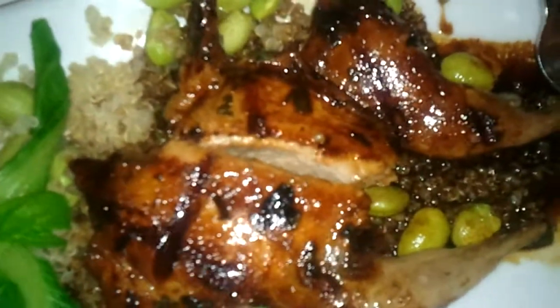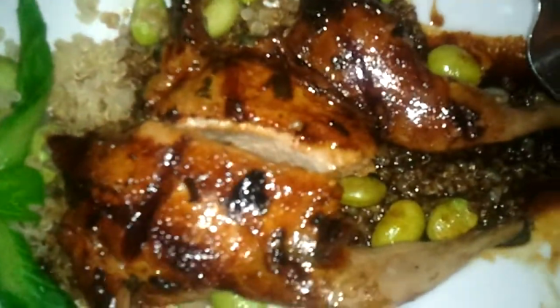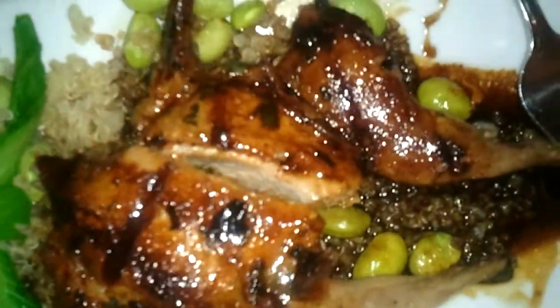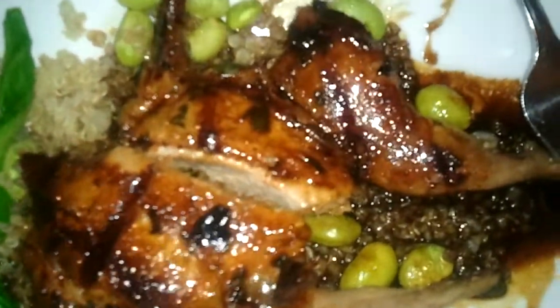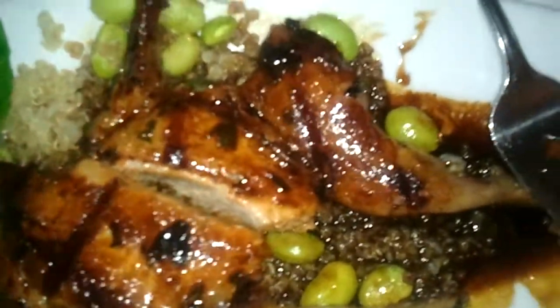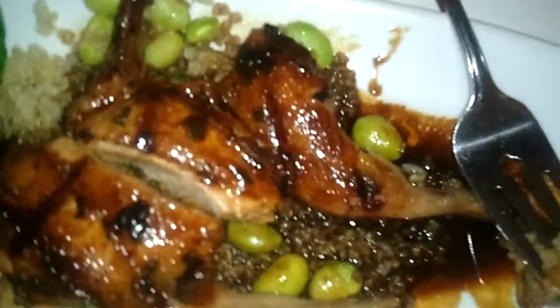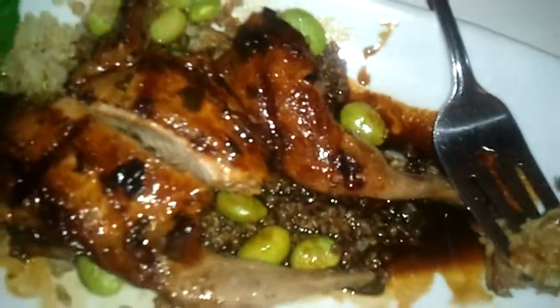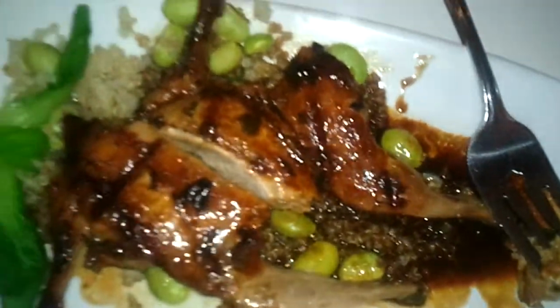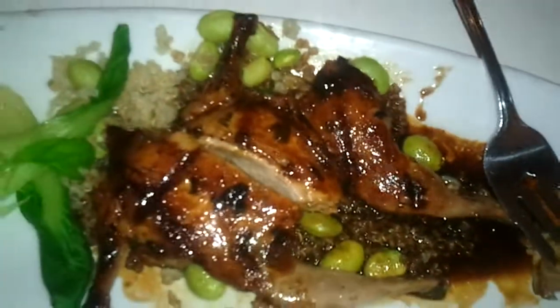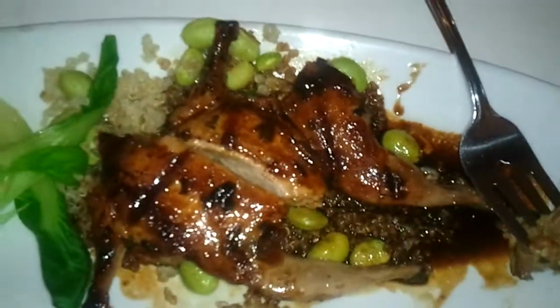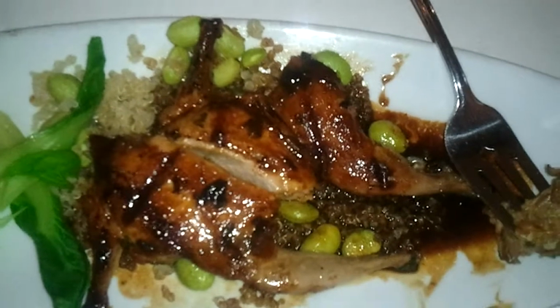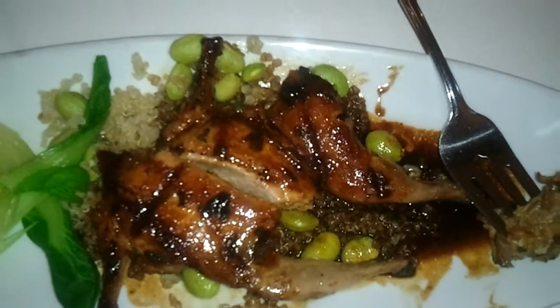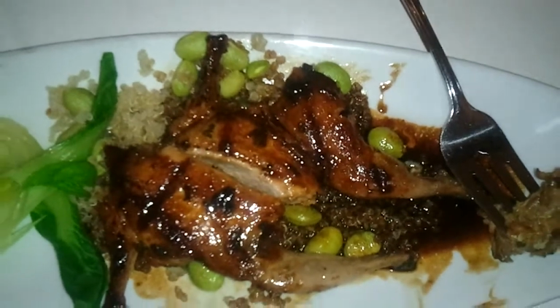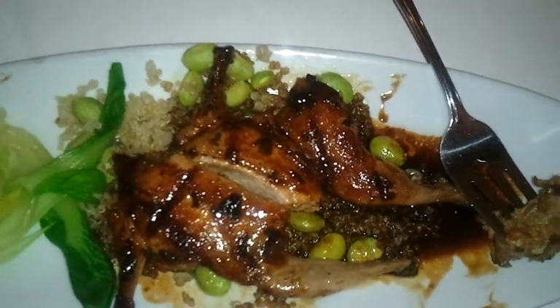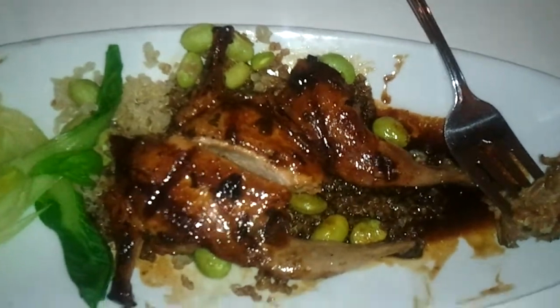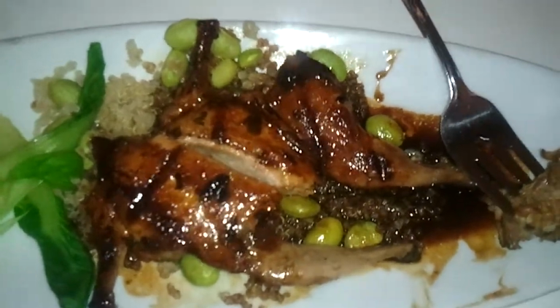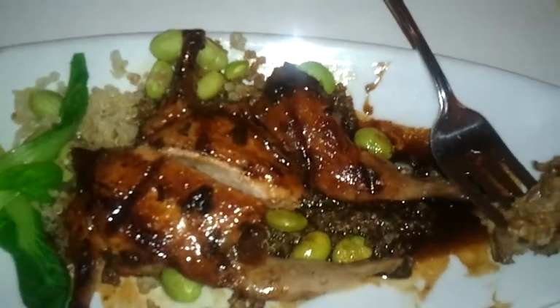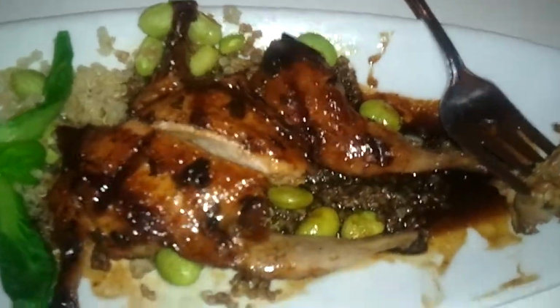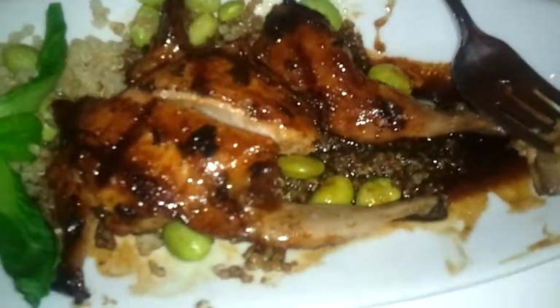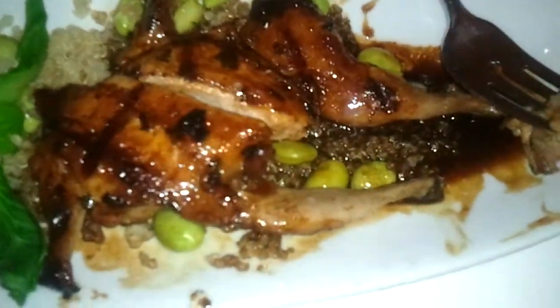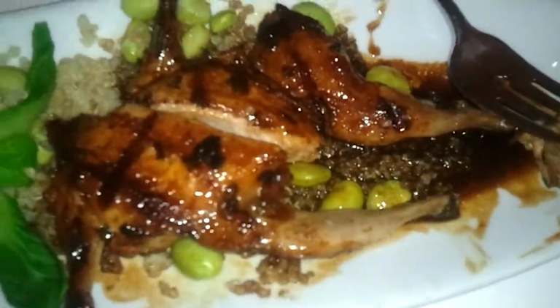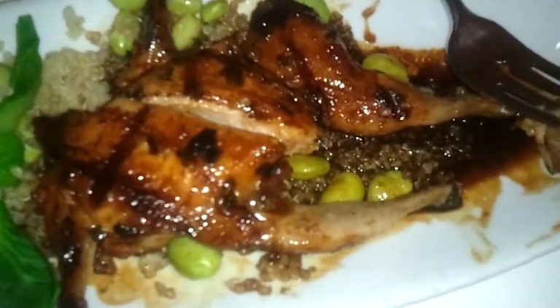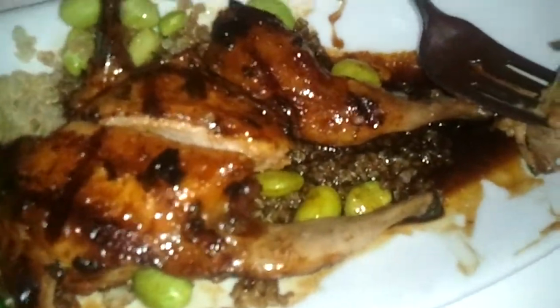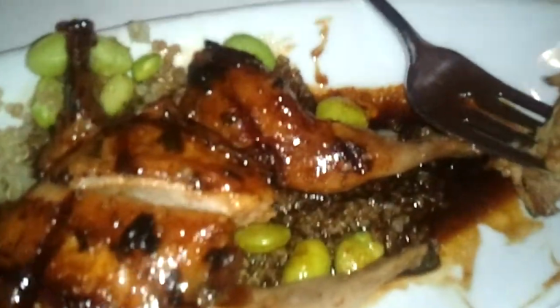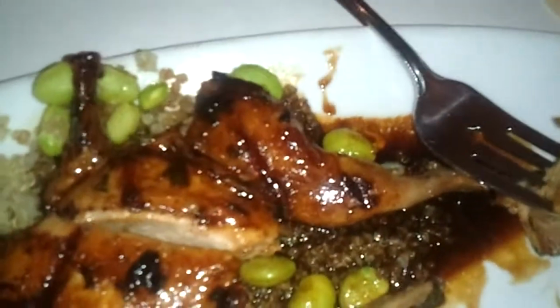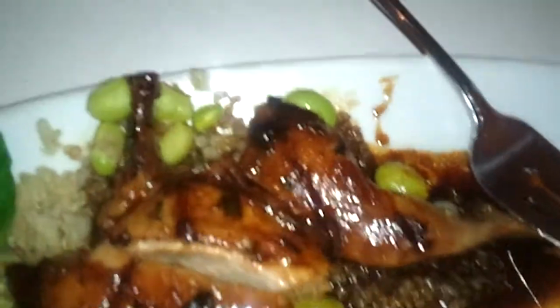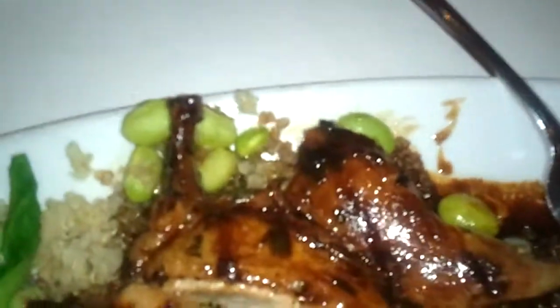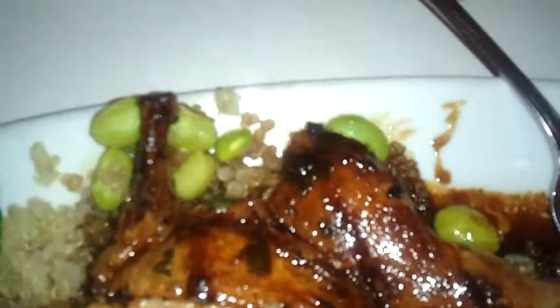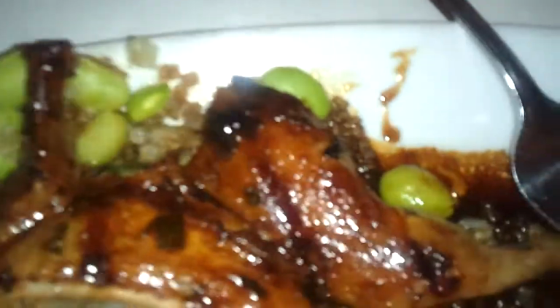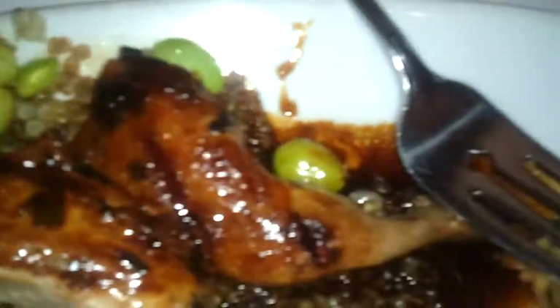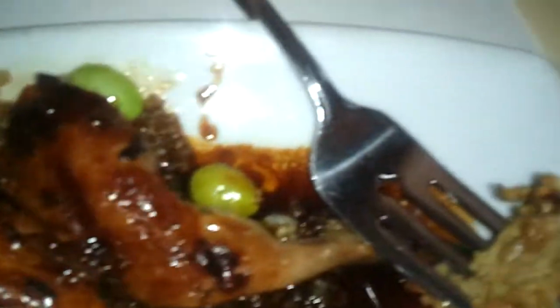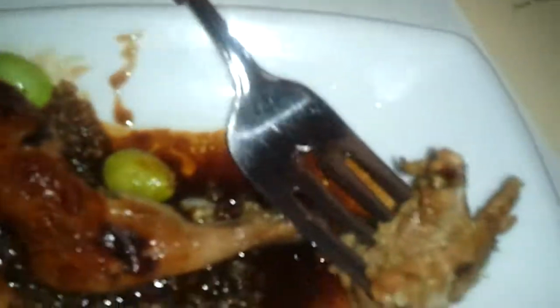Look at those lovely grill marks — what a nice little bird that is. Nice and petite, and should be packed full of flavor. I've got a bite ready to go right here.